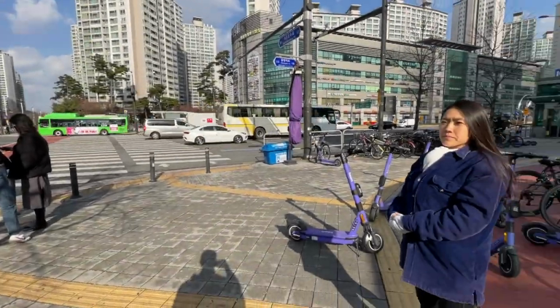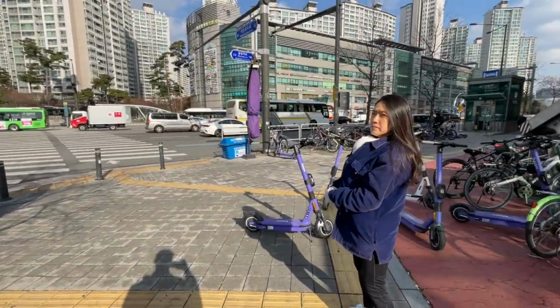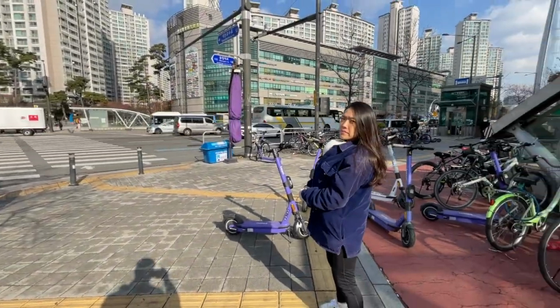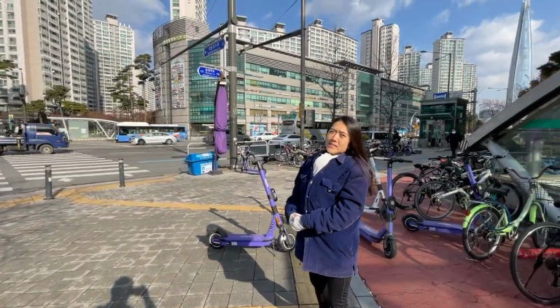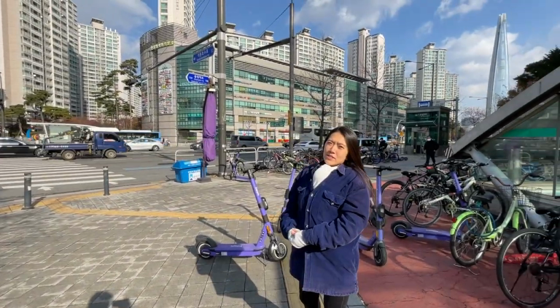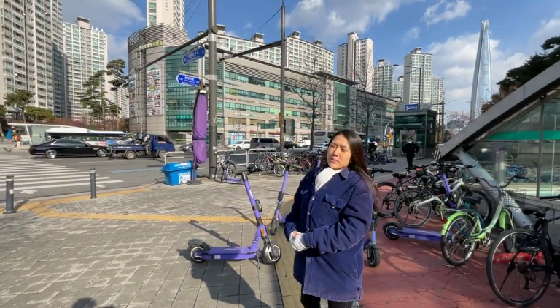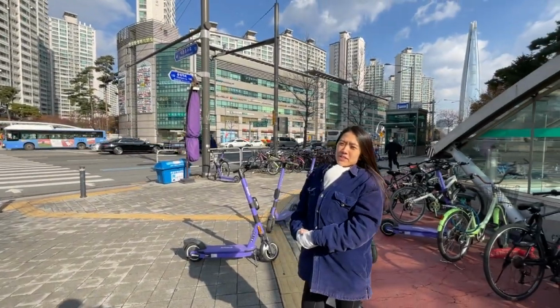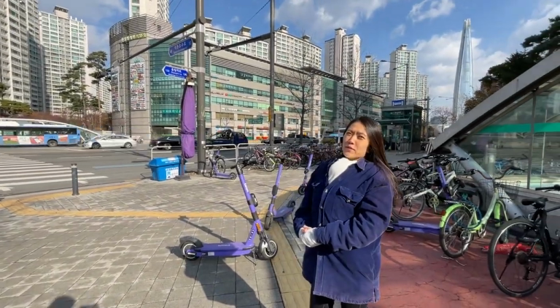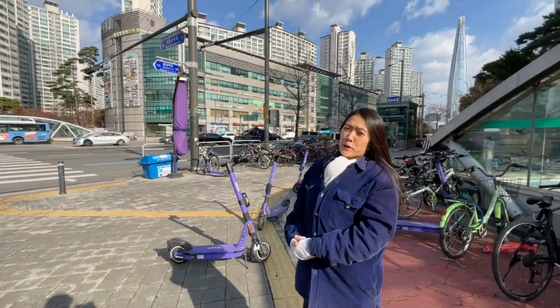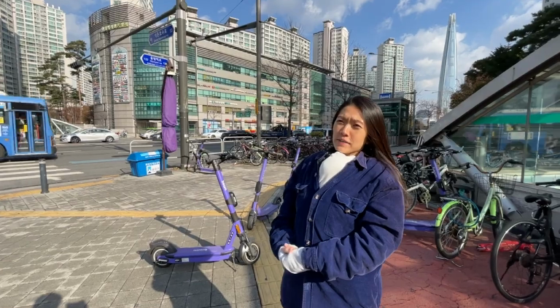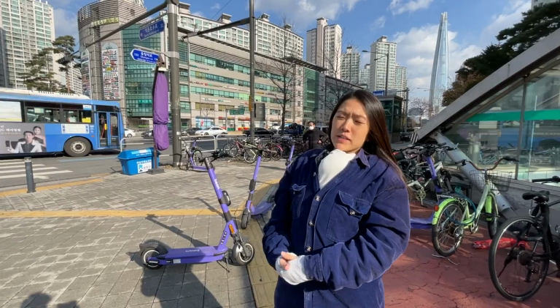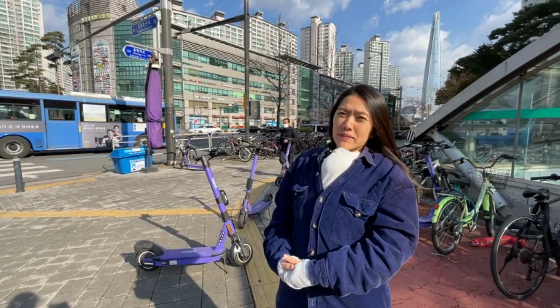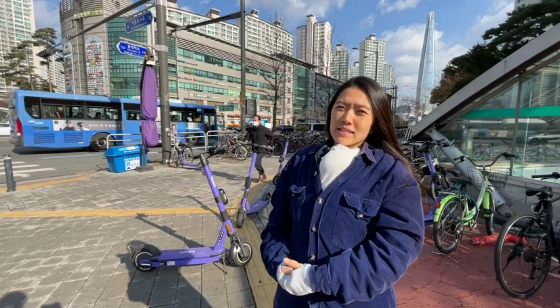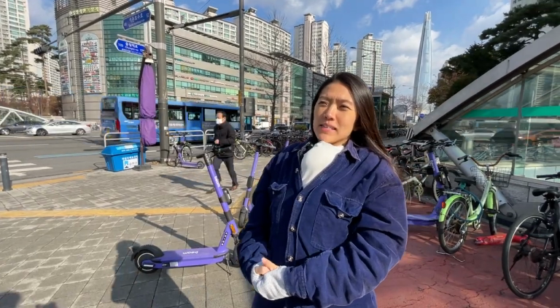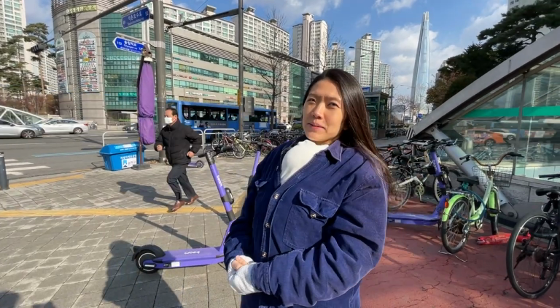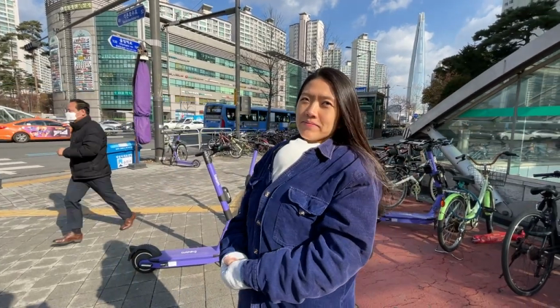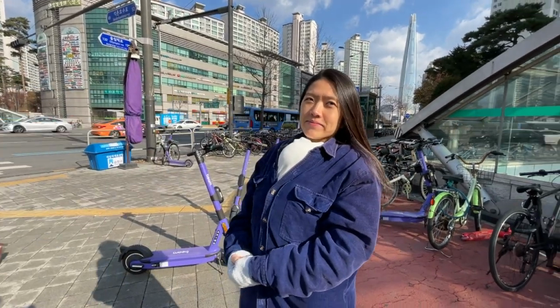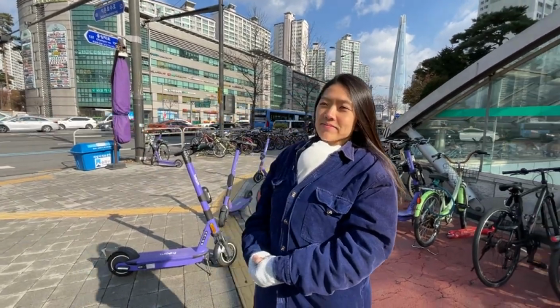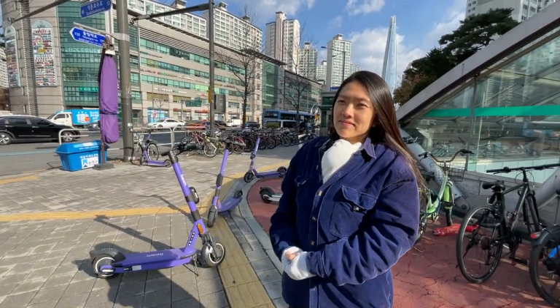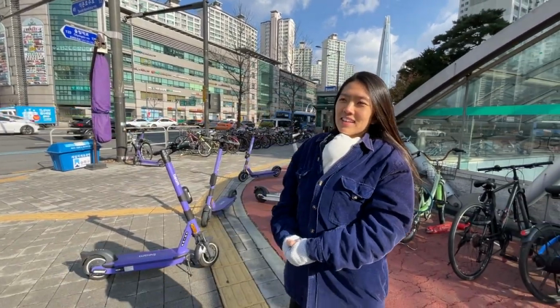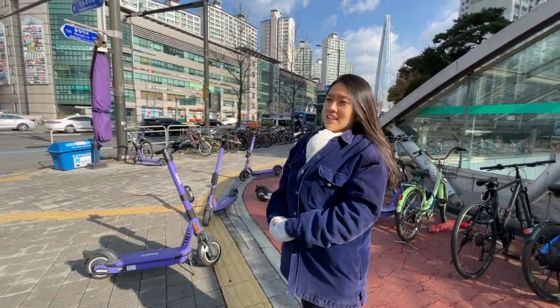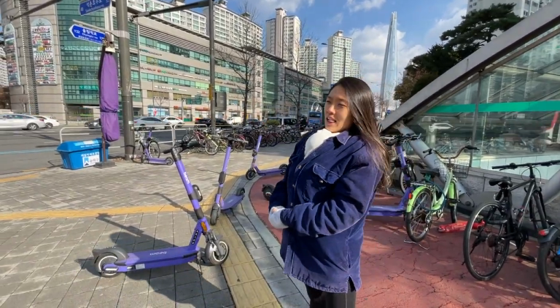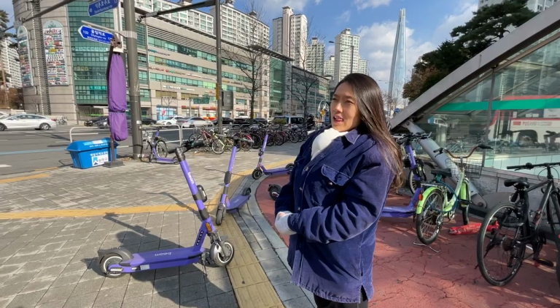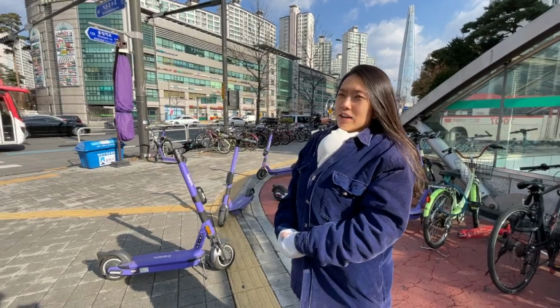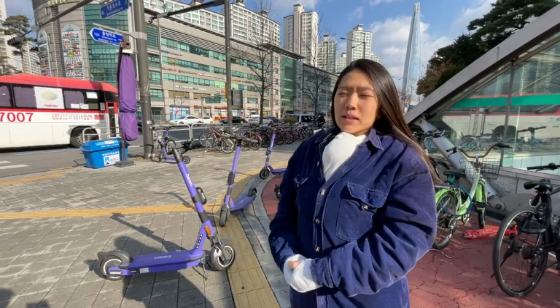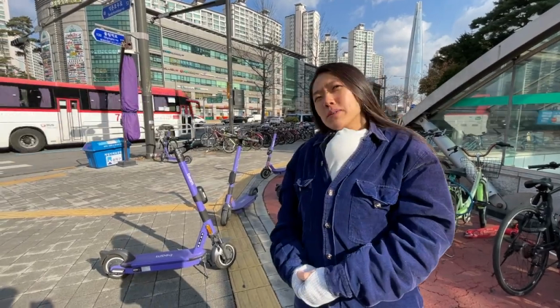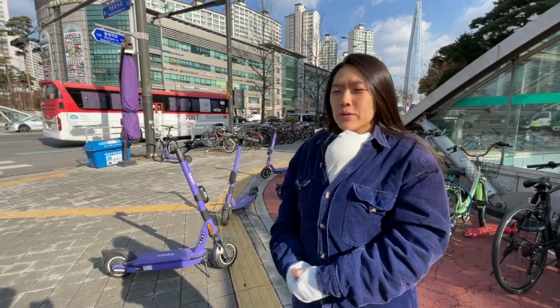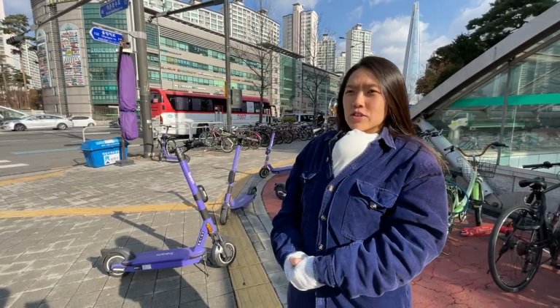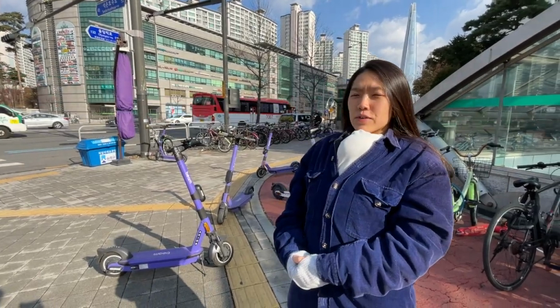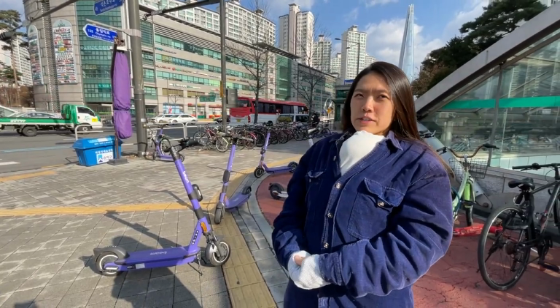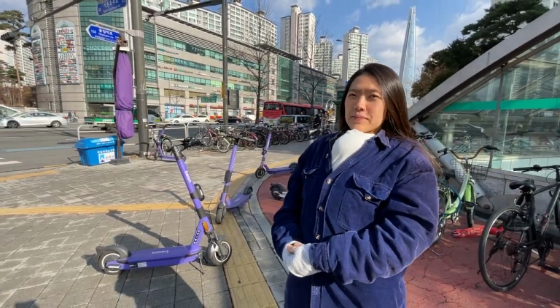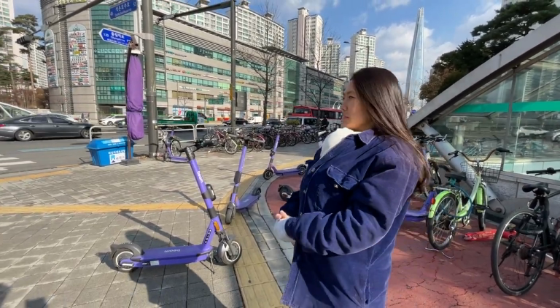Hey! Did you know that pedestrians account for 17% of traffic deaths in the US? I did not know that. What's it here in Korea? Well, let me show you what it's like to cross the road first.